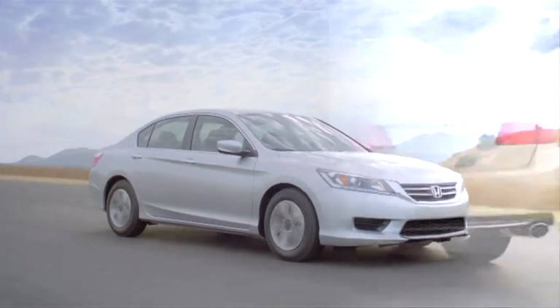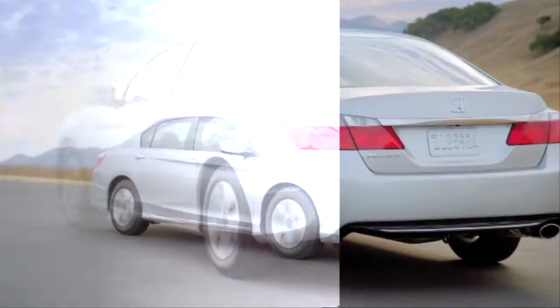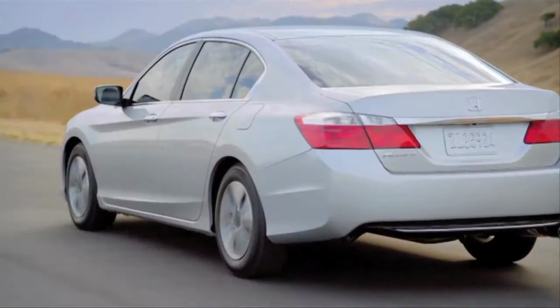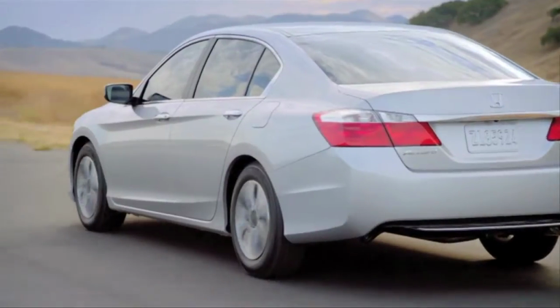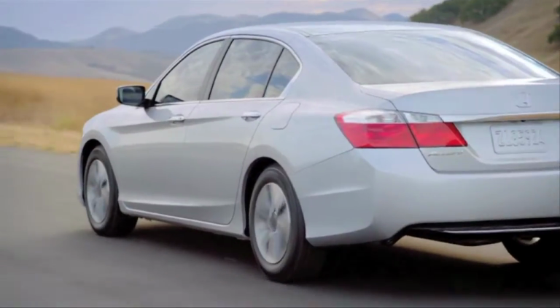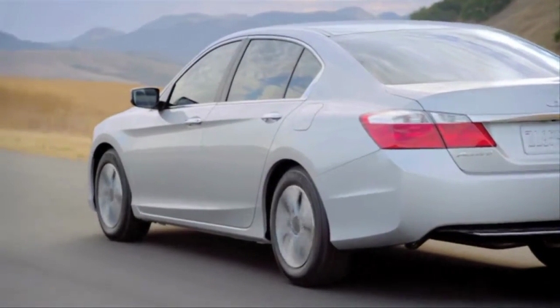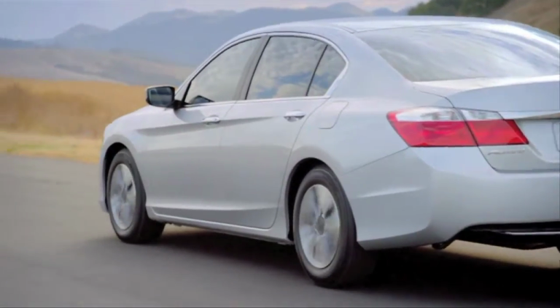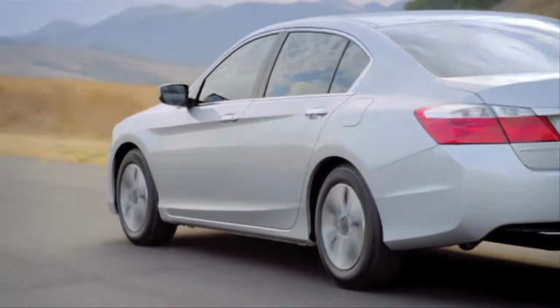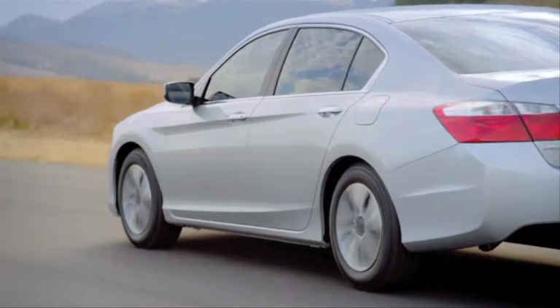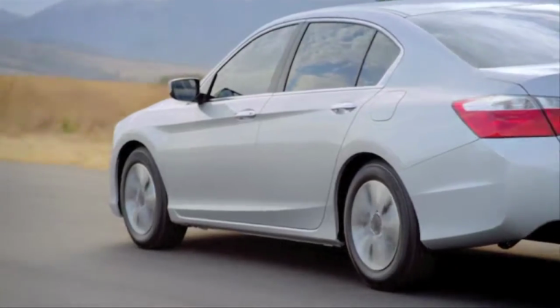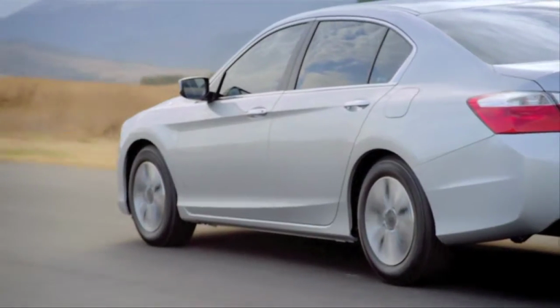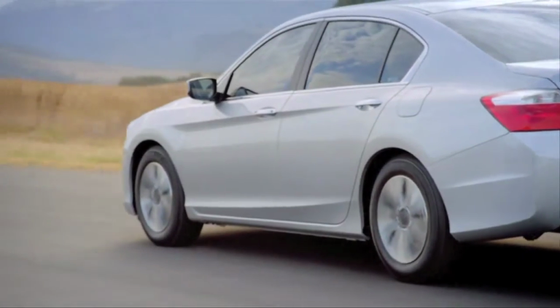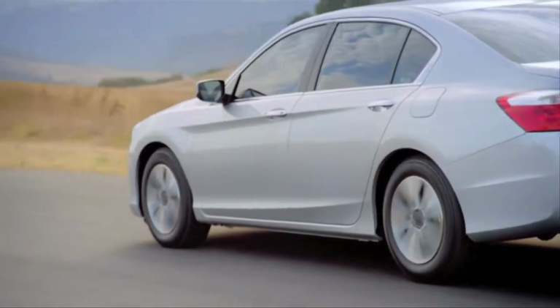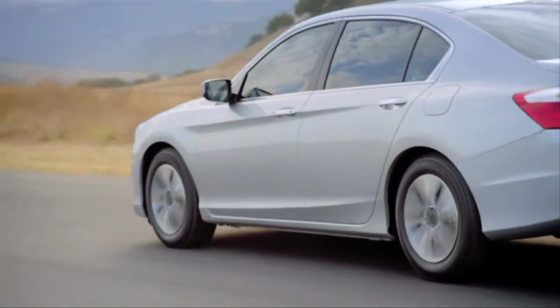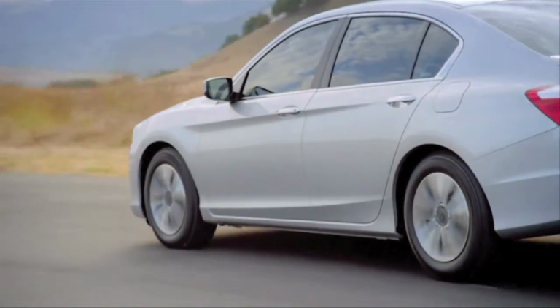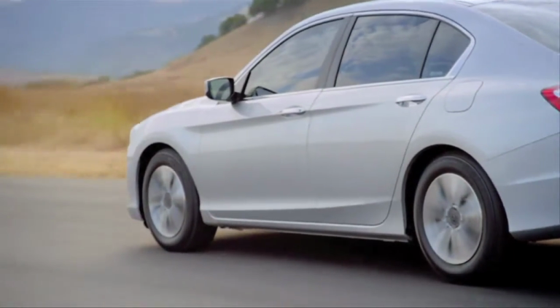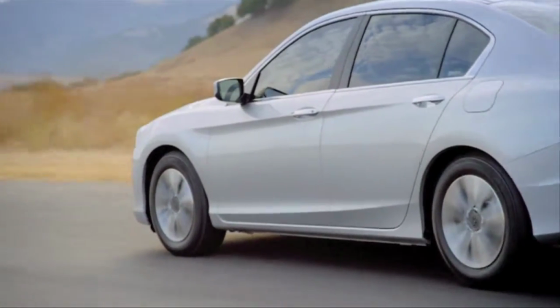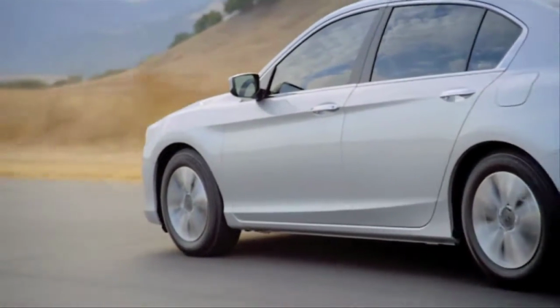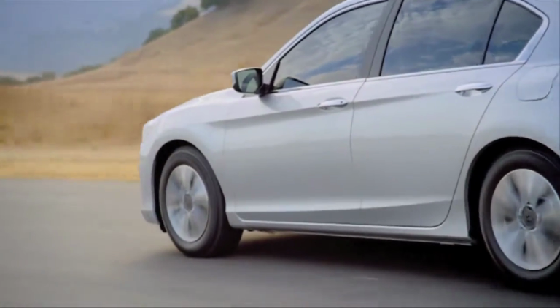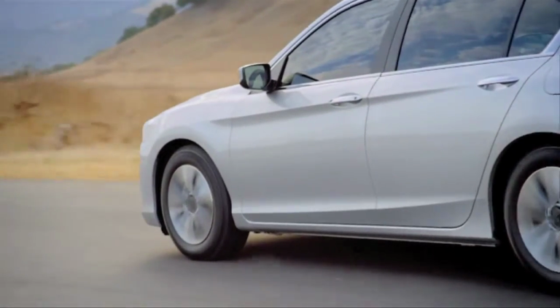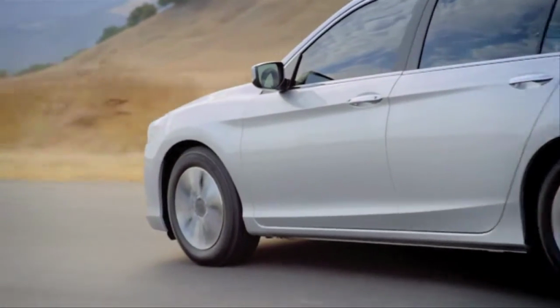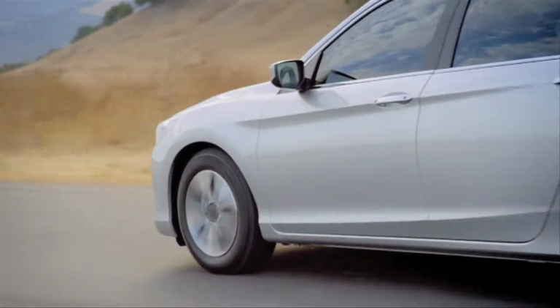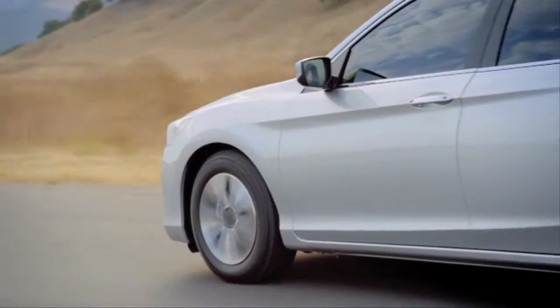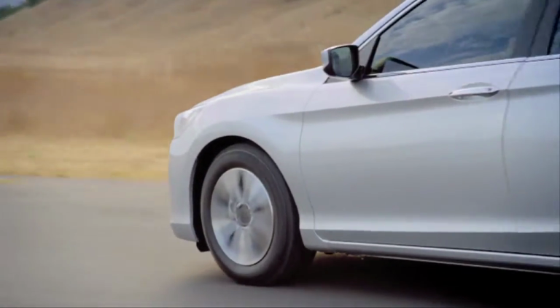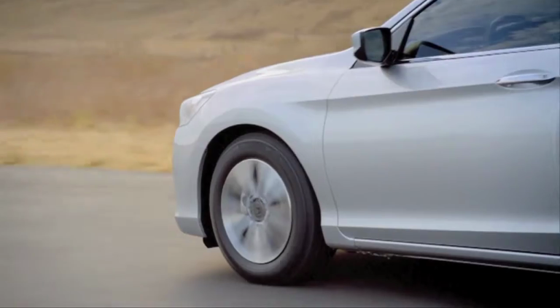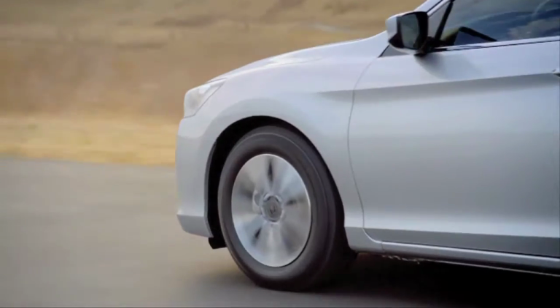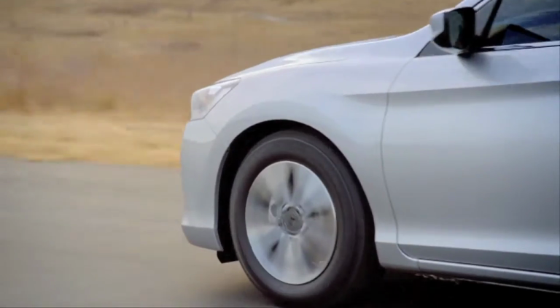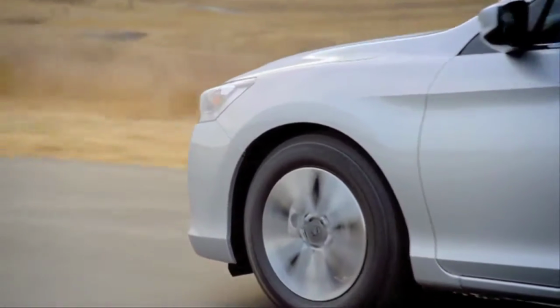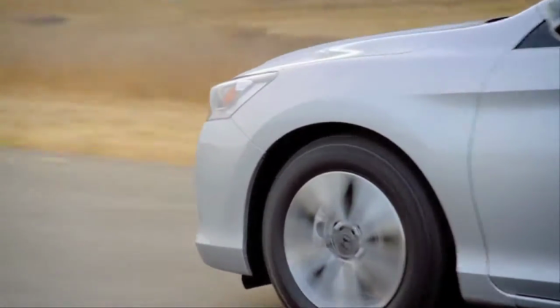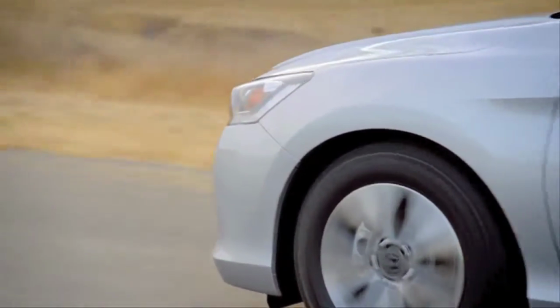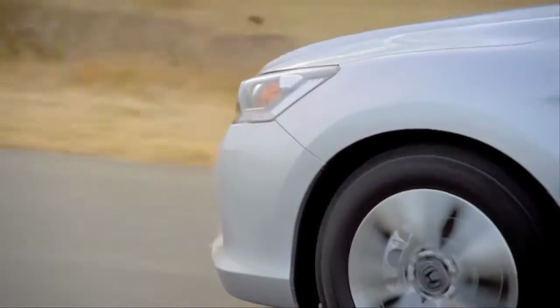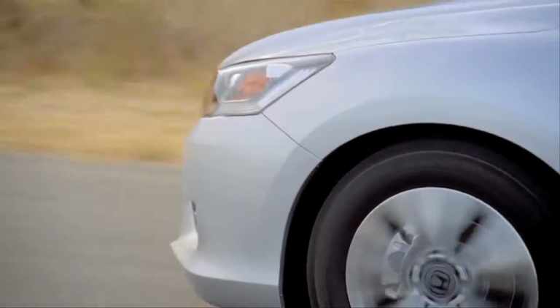Fuel efficiency is the best ever for any Accord. It's rated at just 5.5 liters per 100 km on the highway with the four-cylinder, and 5.7 with the V6.